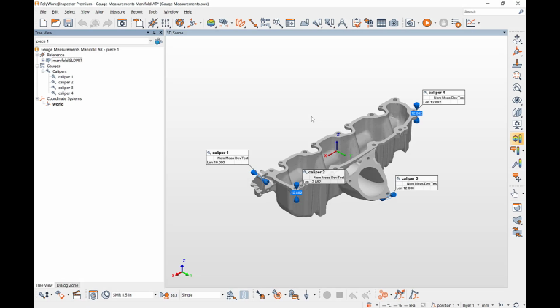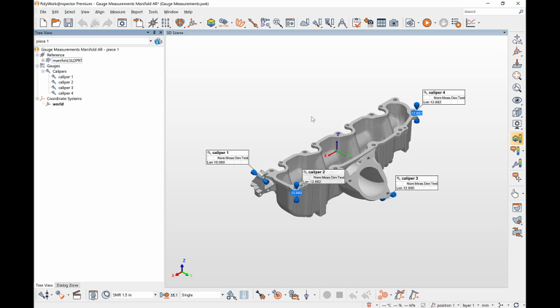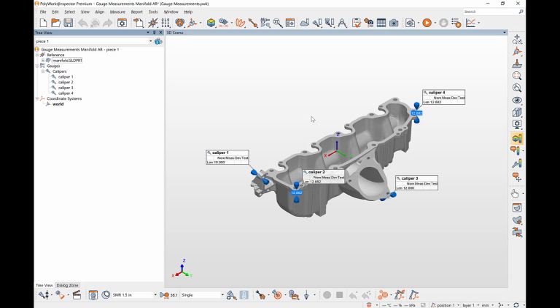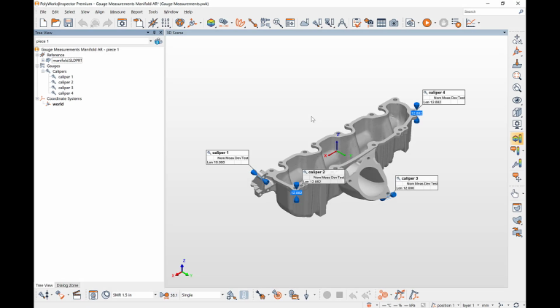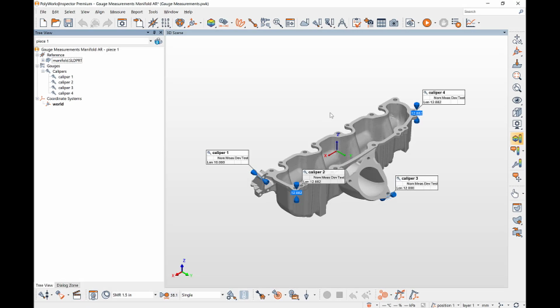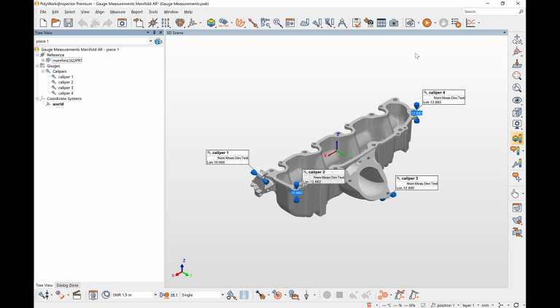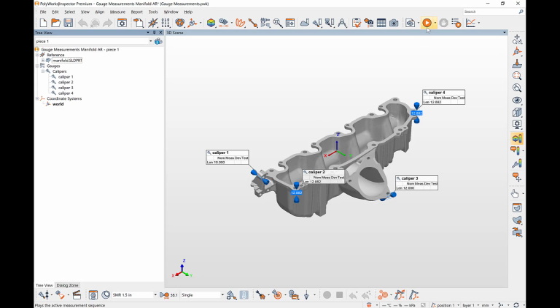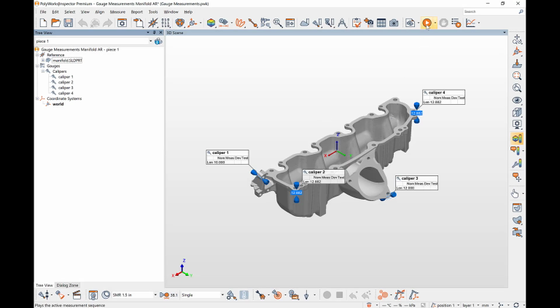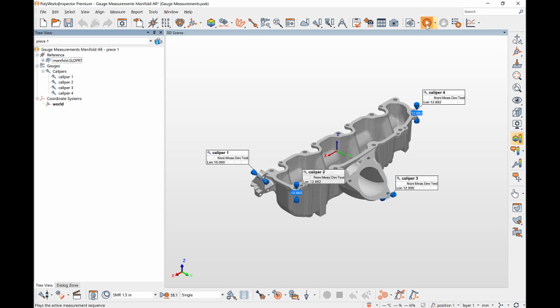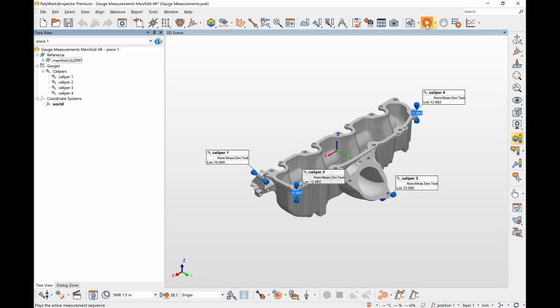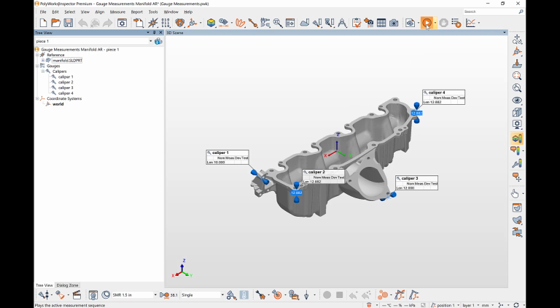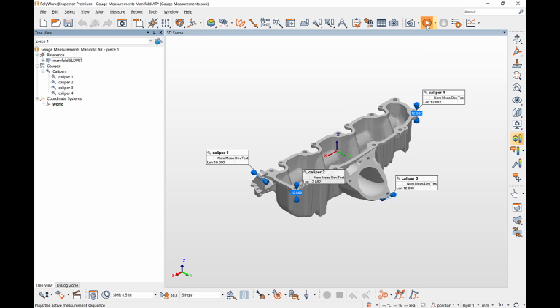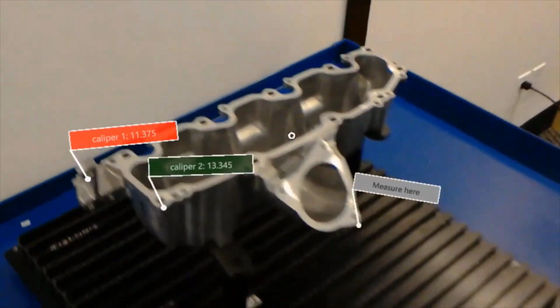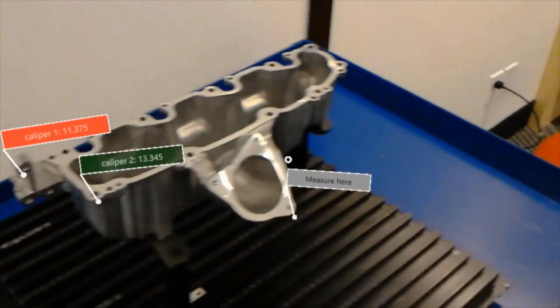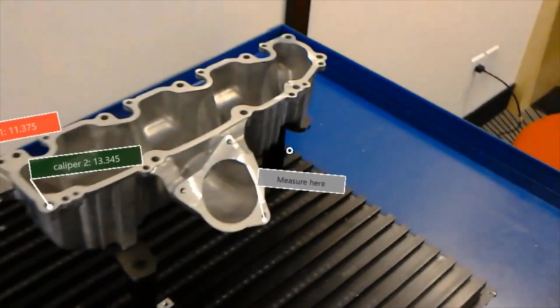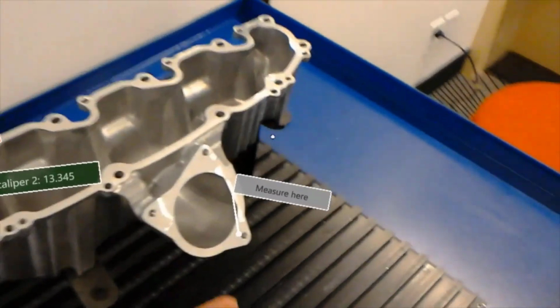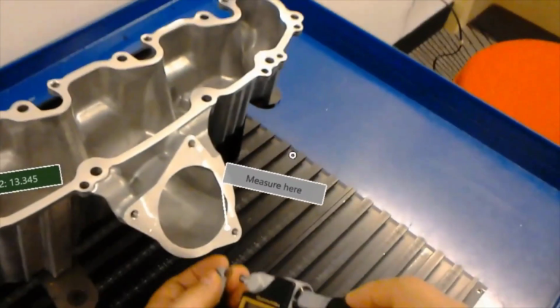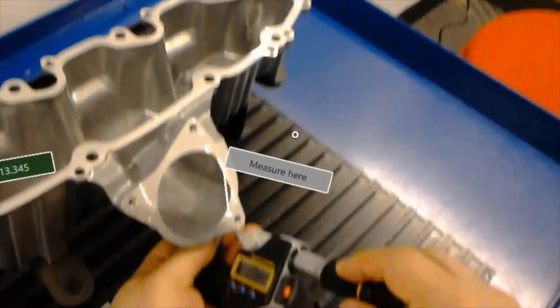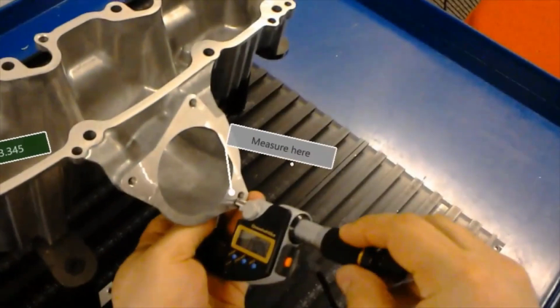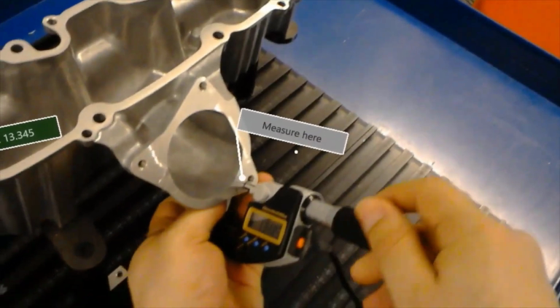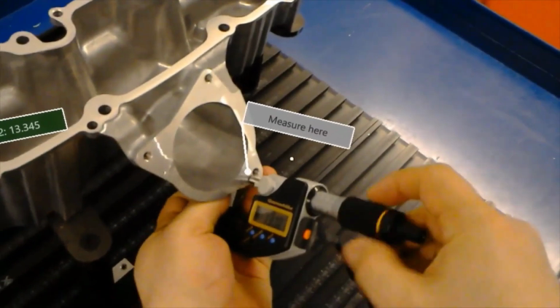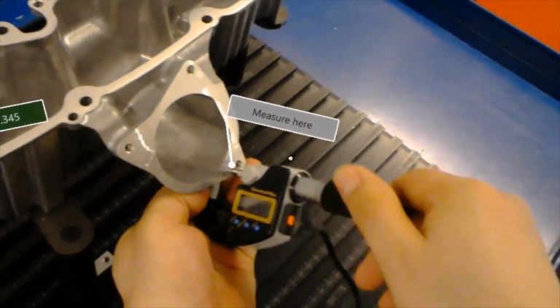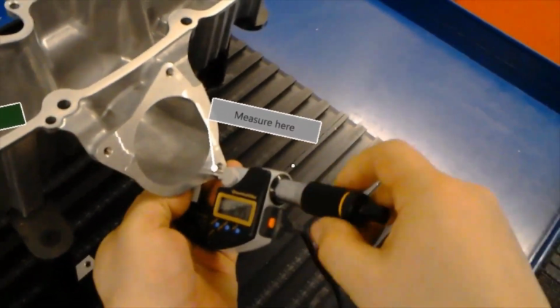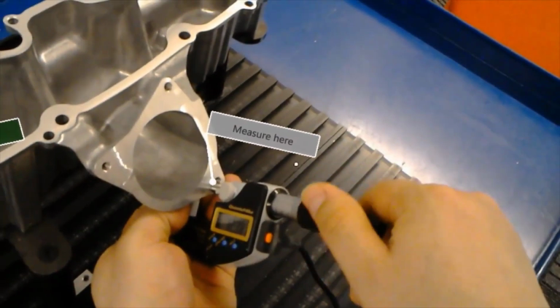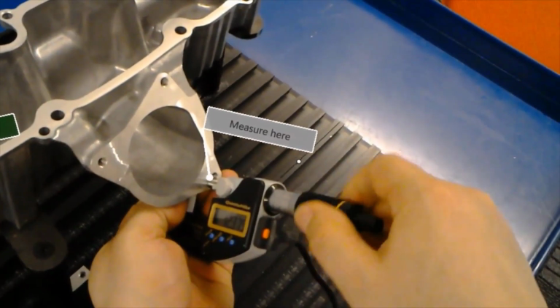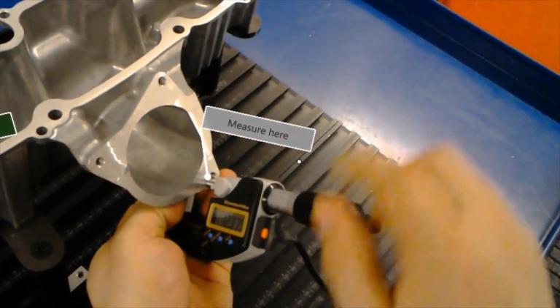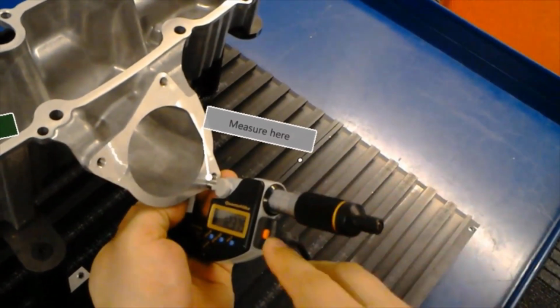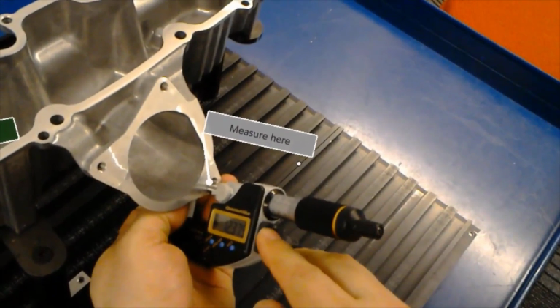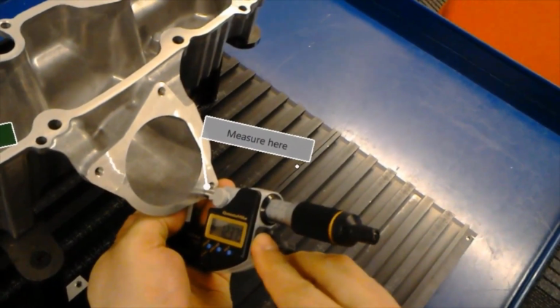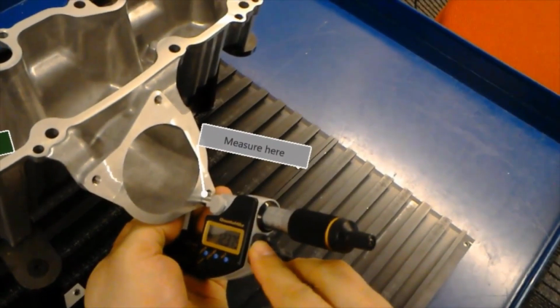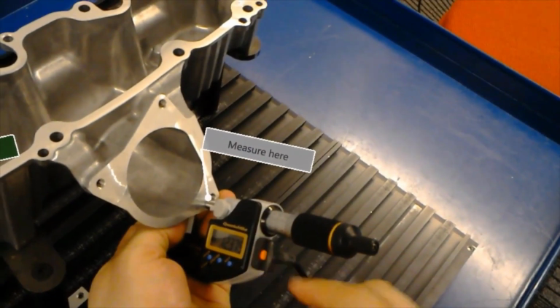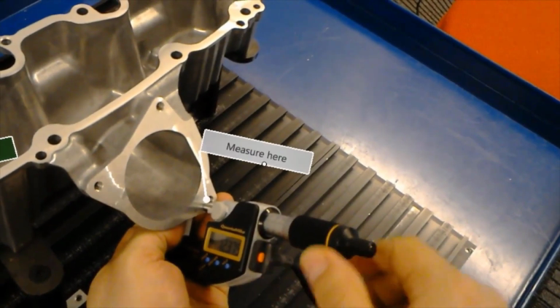Using the PolyWorks Inspector Toolbox to configure the AR display, provide ergonomic operator guidance and enhance live visual feedback with custom holograms.